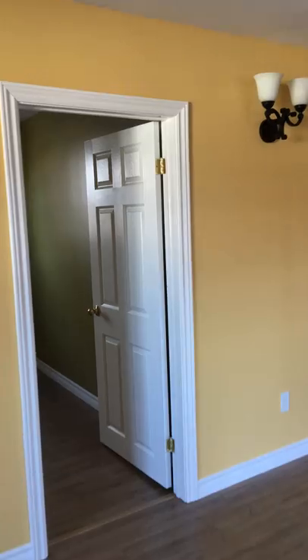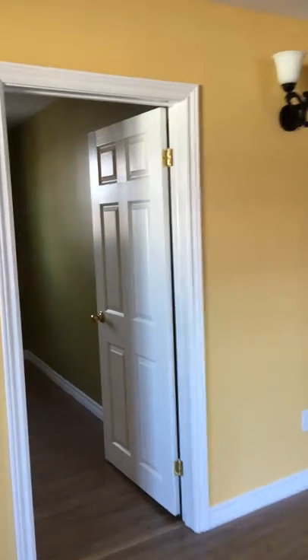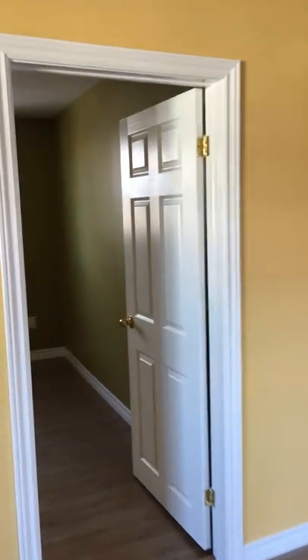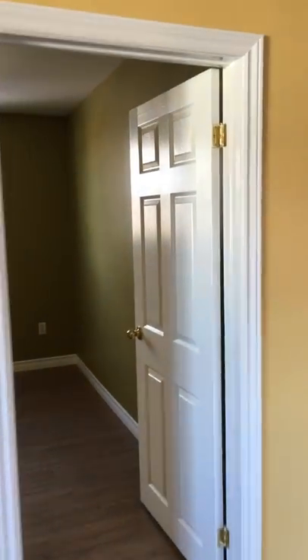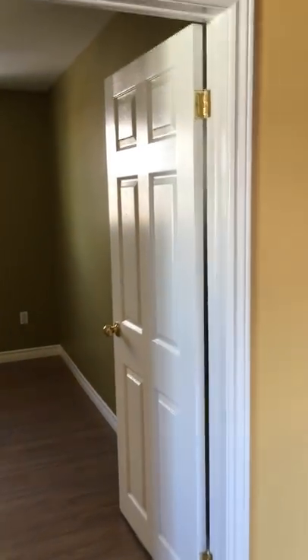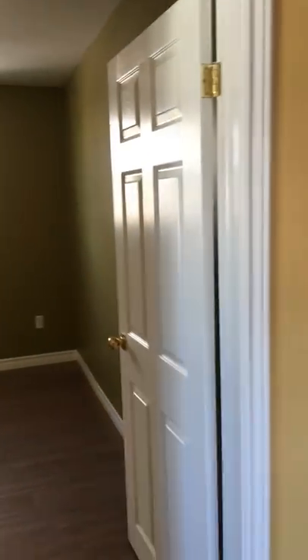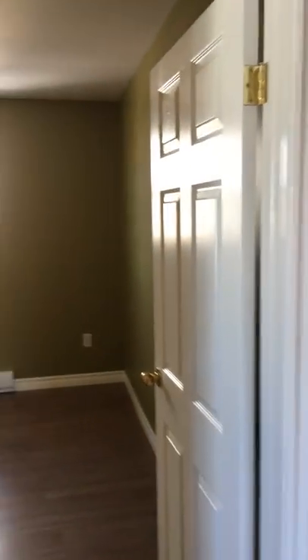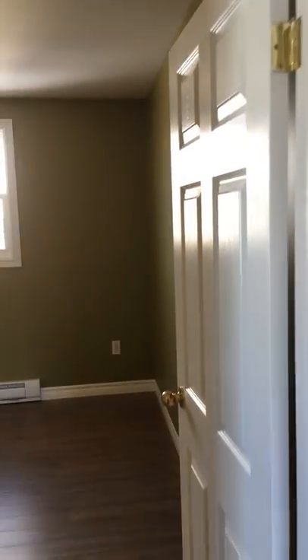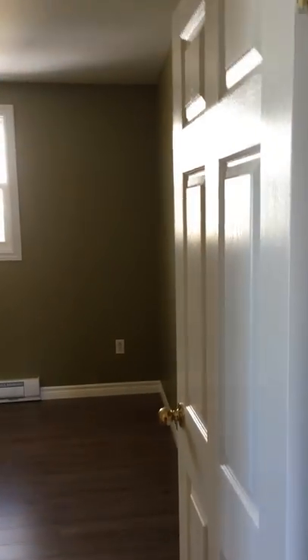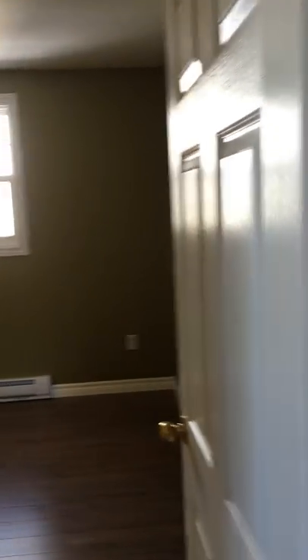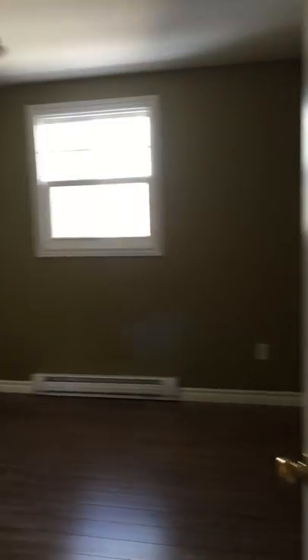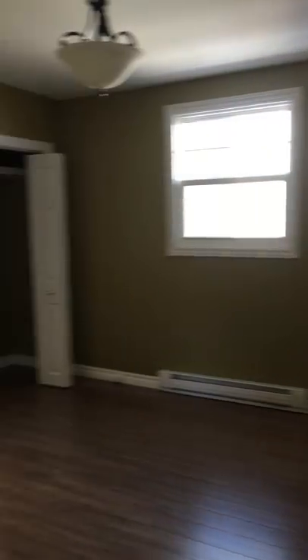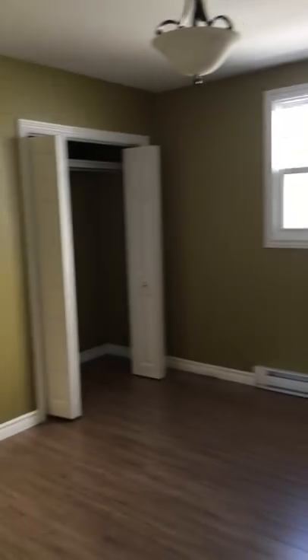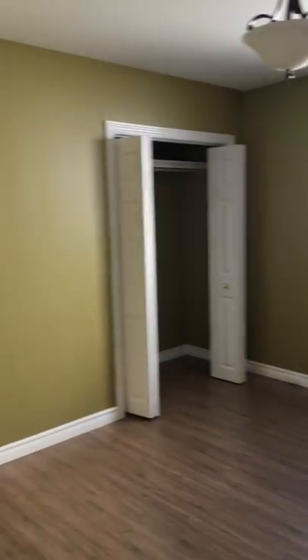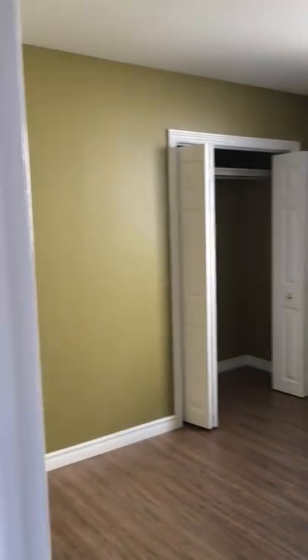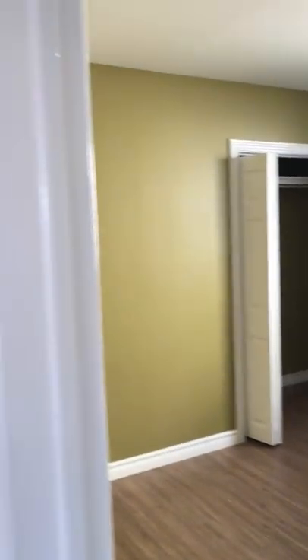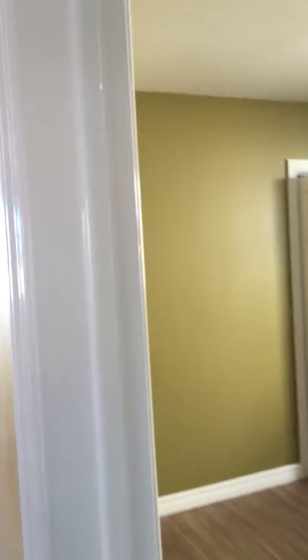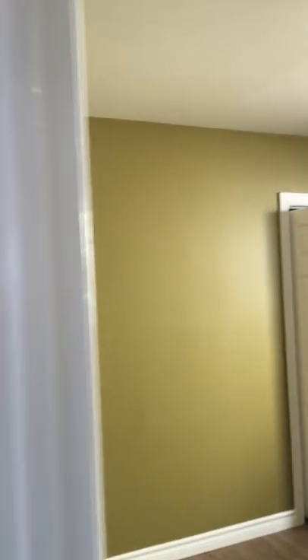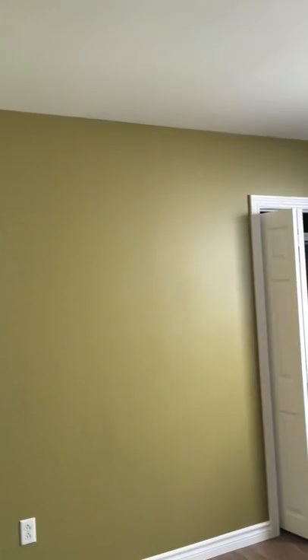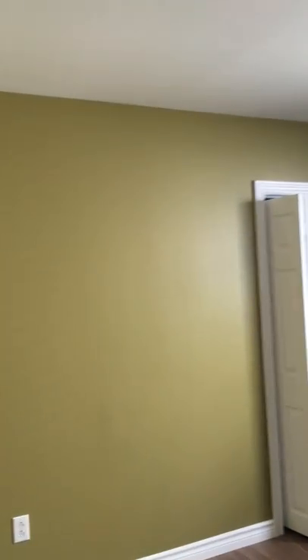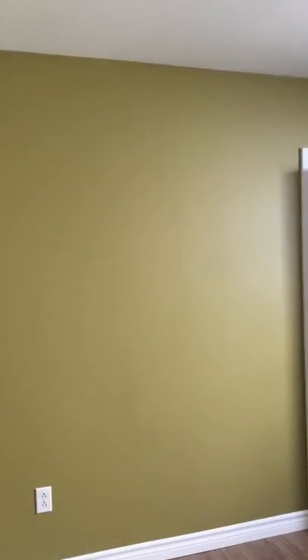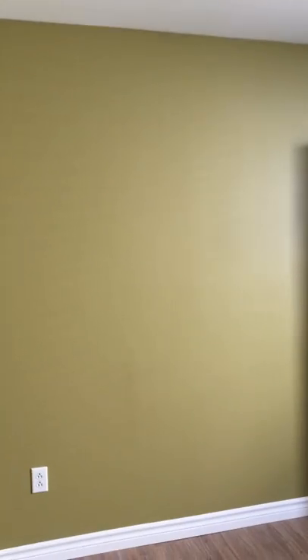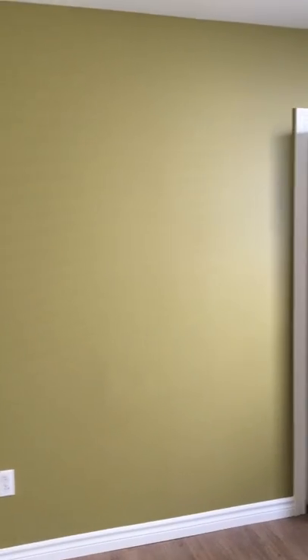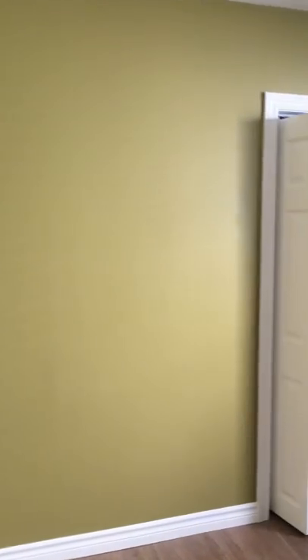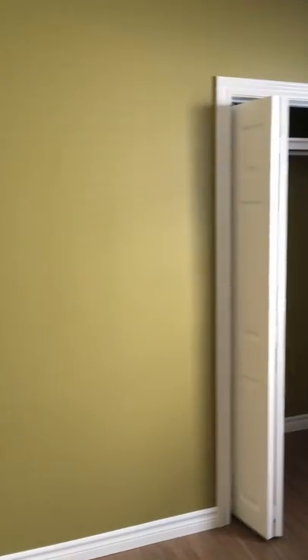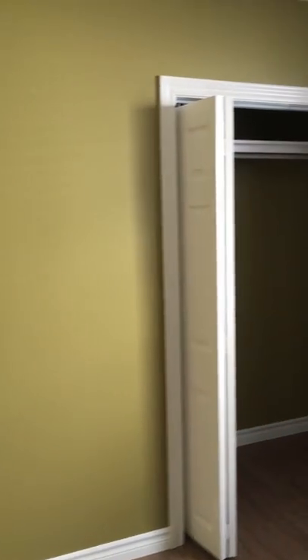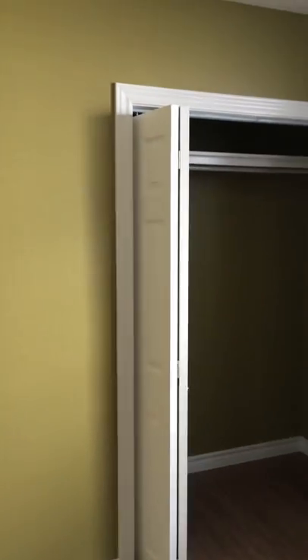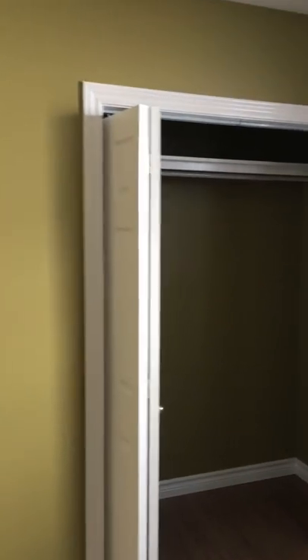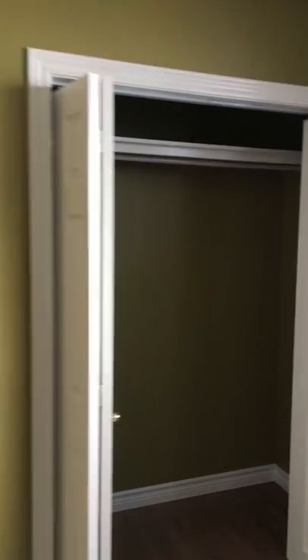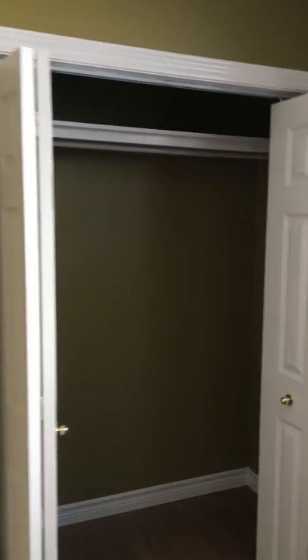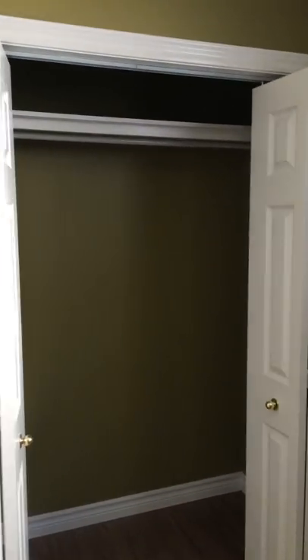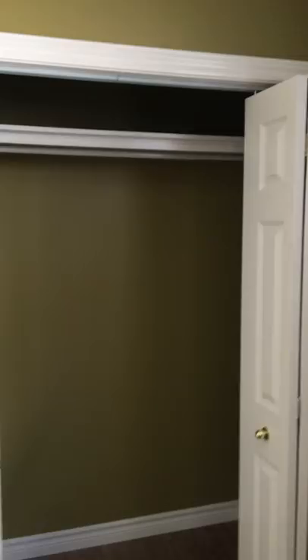We have two bedrooms up here. This is a nice big bedroom — as you can see, there's no light on in the house here and it's very nice and bright.